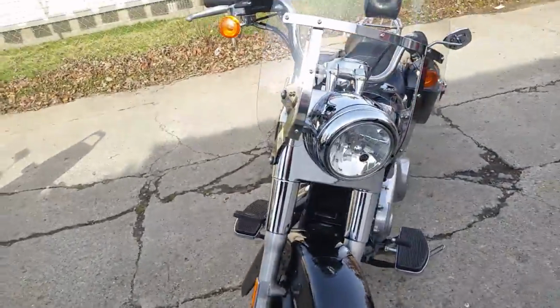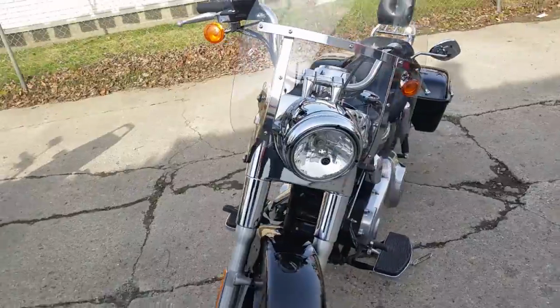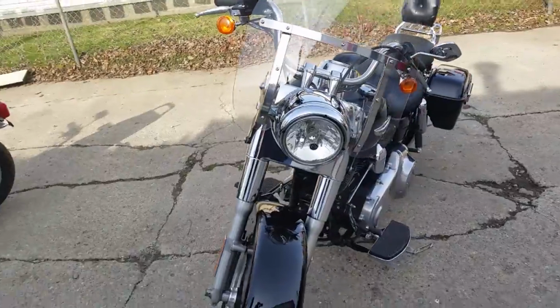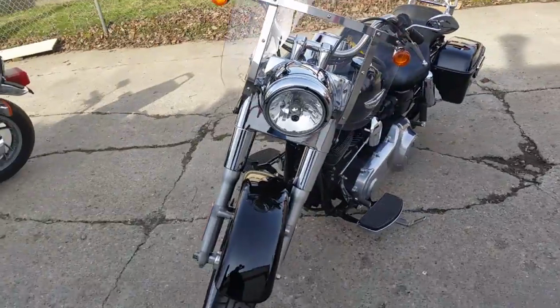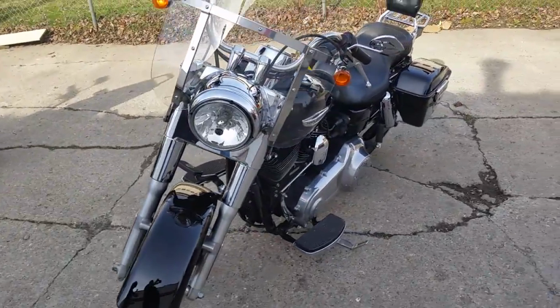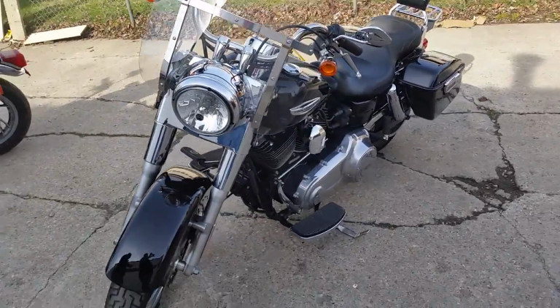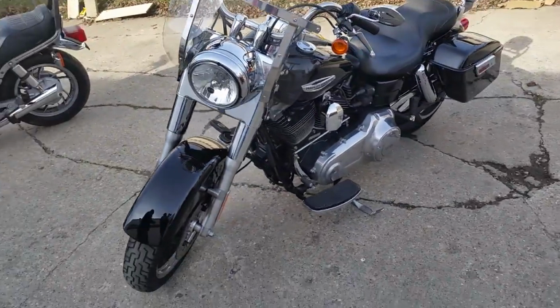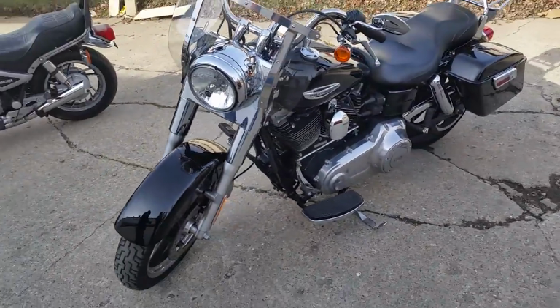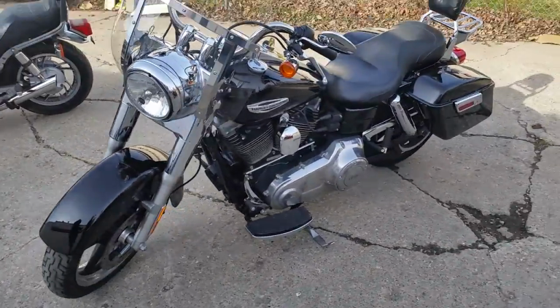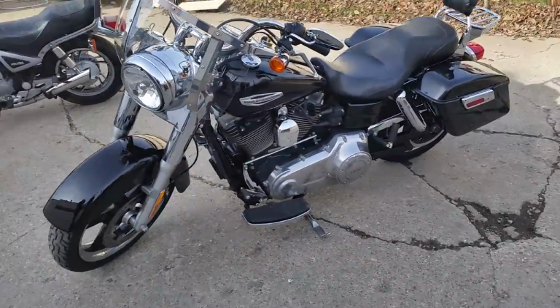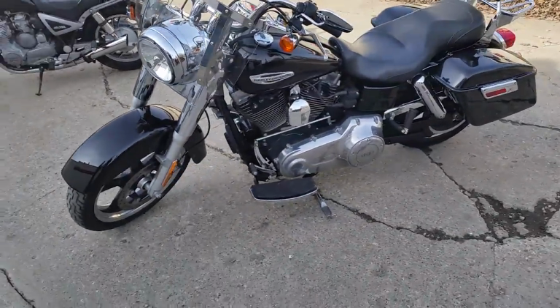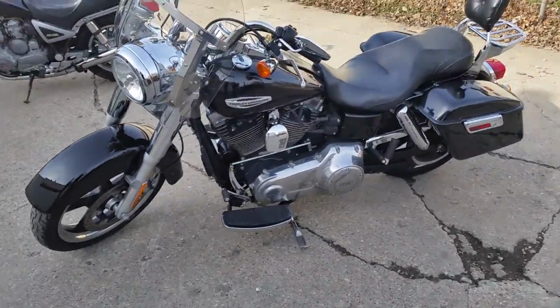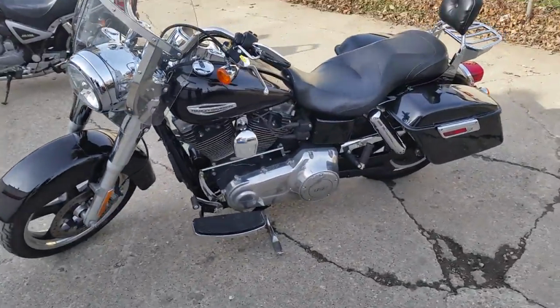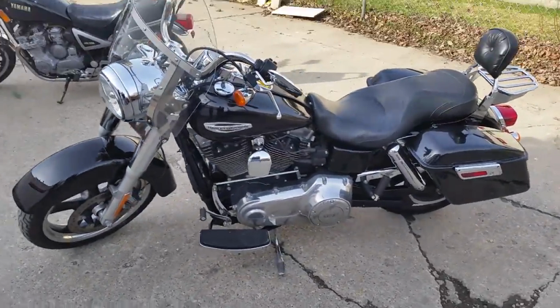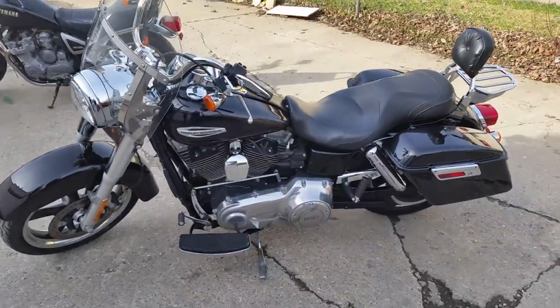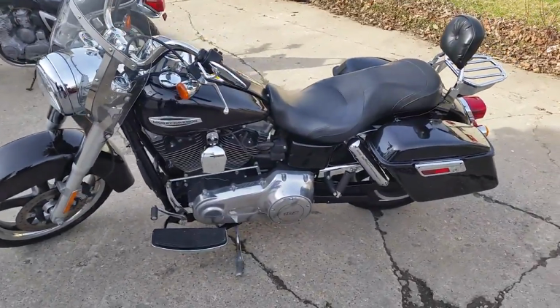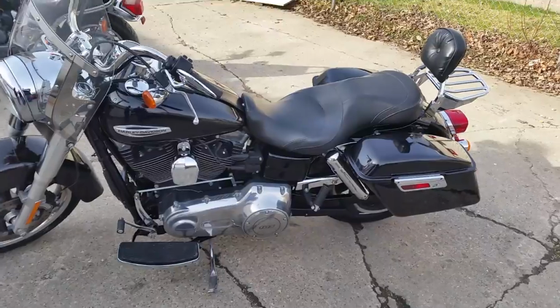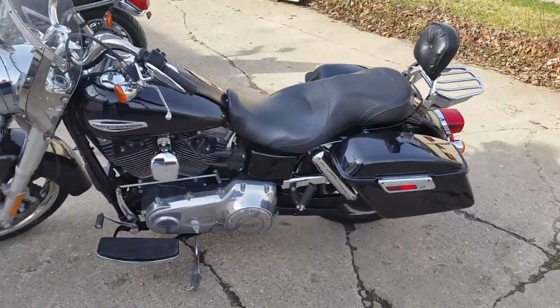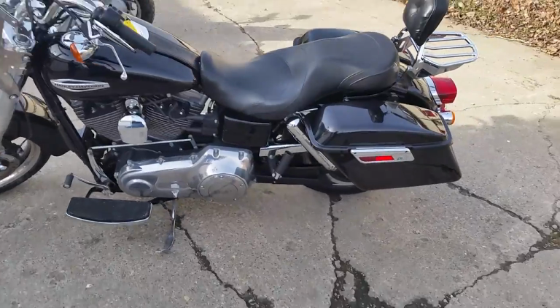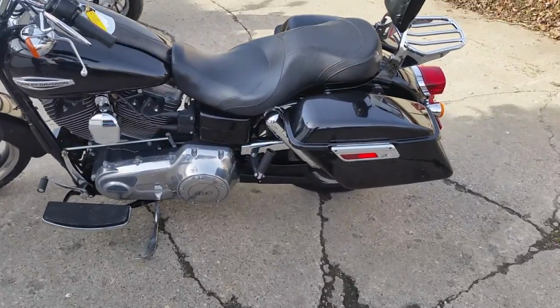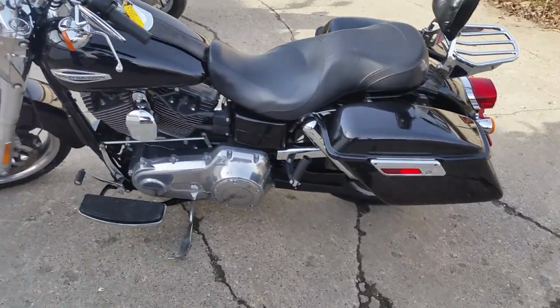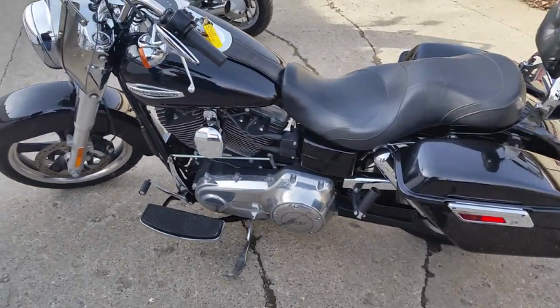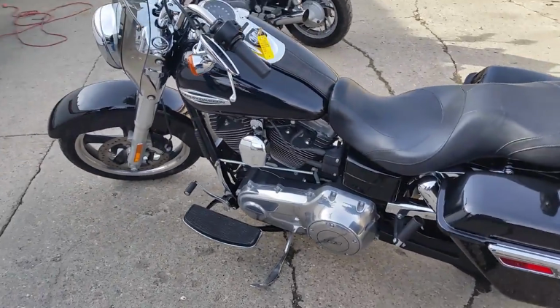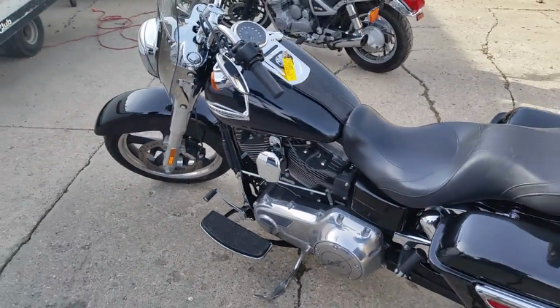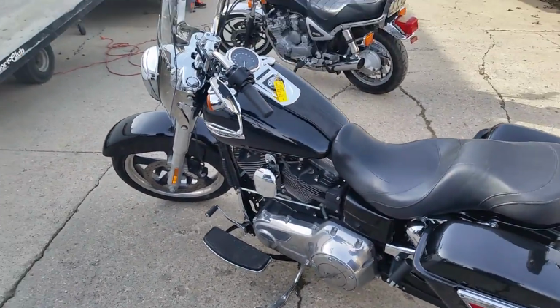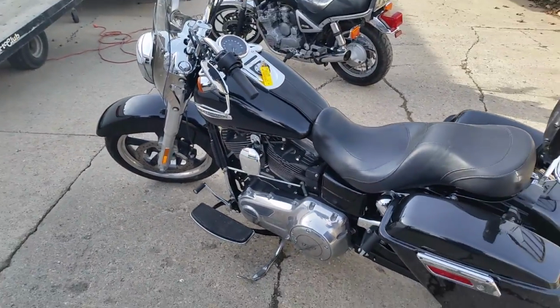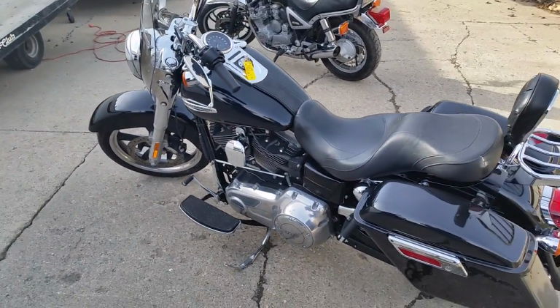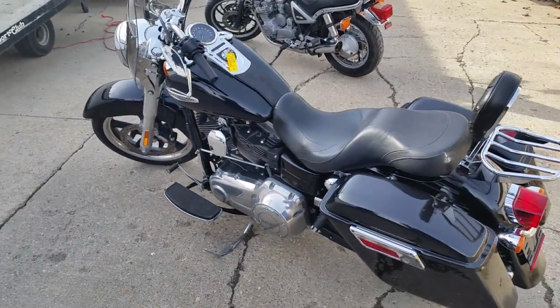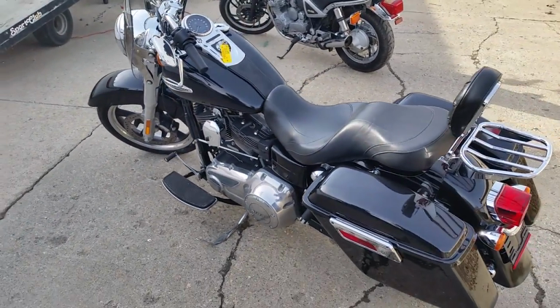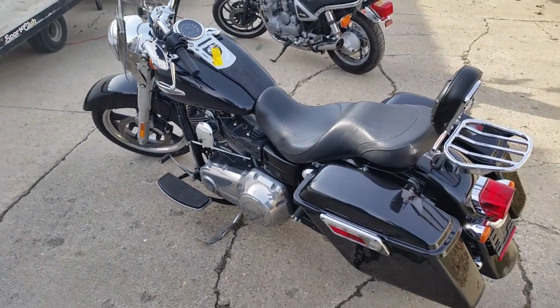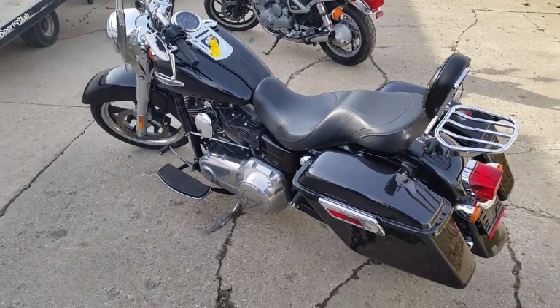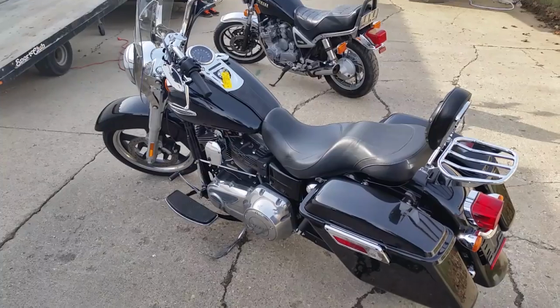Nice clean bike, vivid black paint, tons of chrome. It comes with a windshield, backrest, hard saddlebags. Screaming Eagle exhaust brings this 103 cubic inch to life — runs strong and sounds mean doing it.